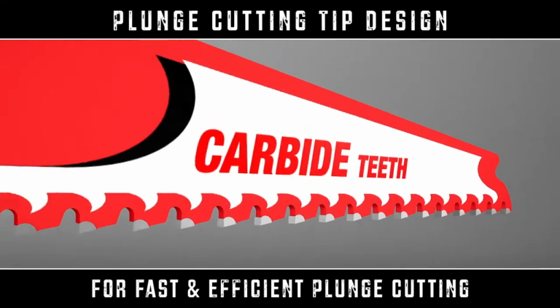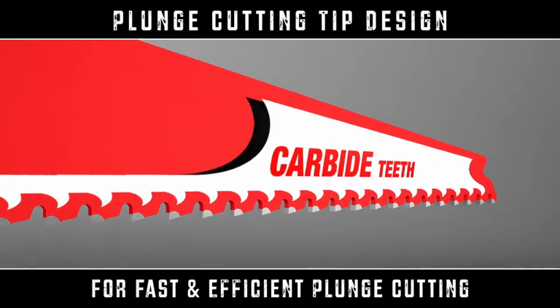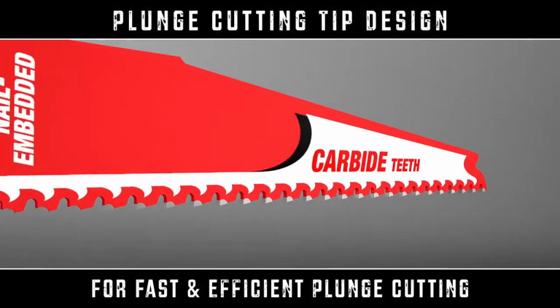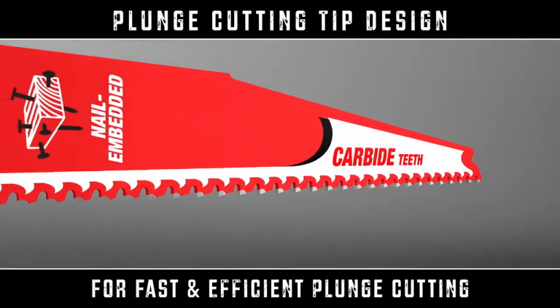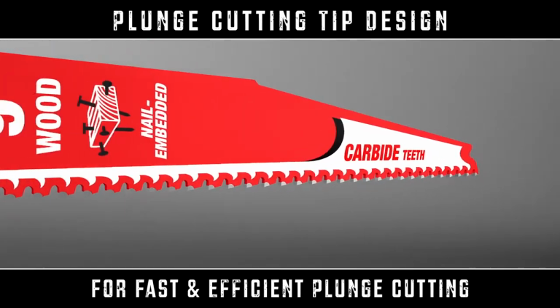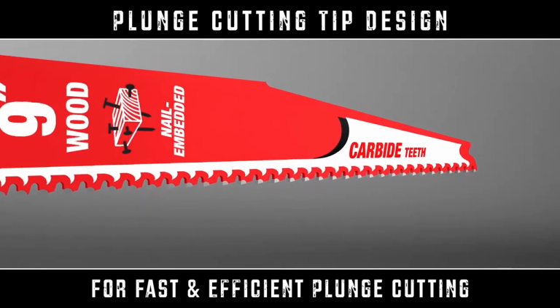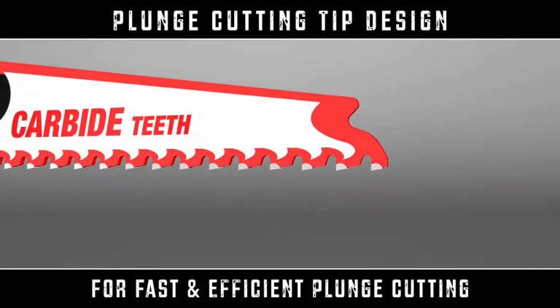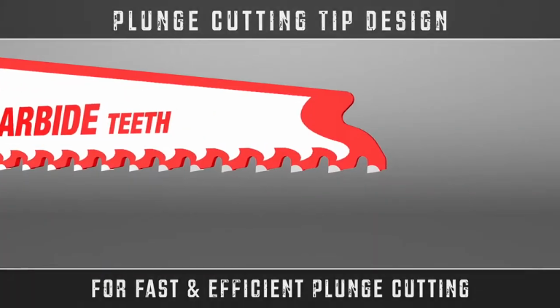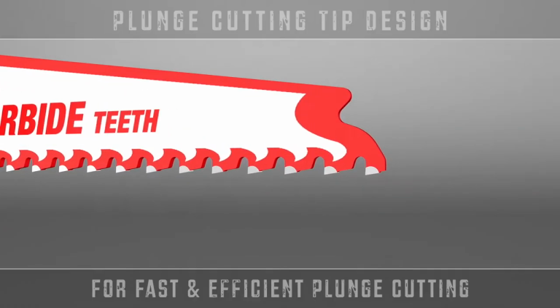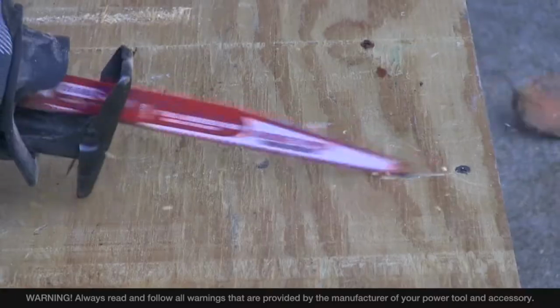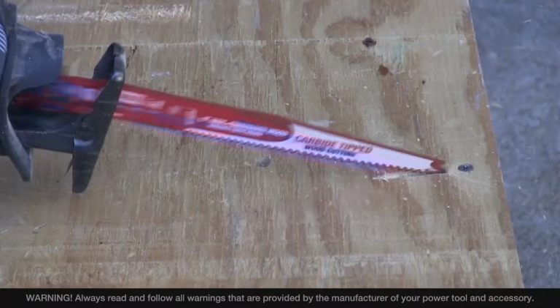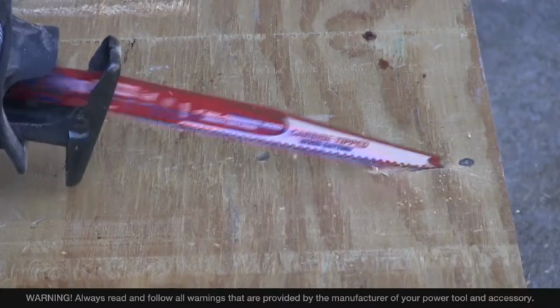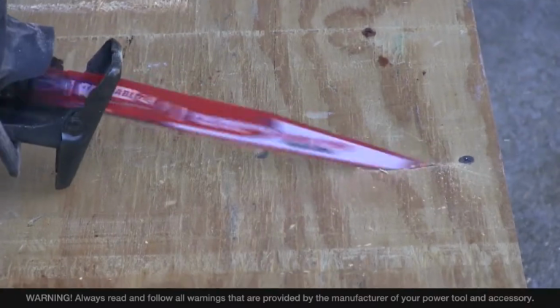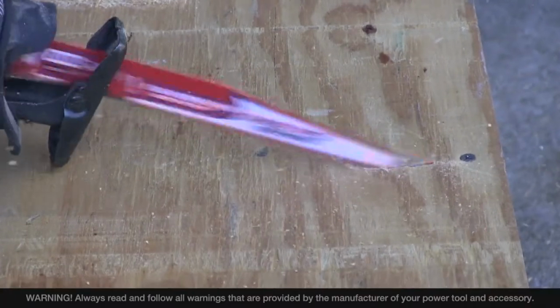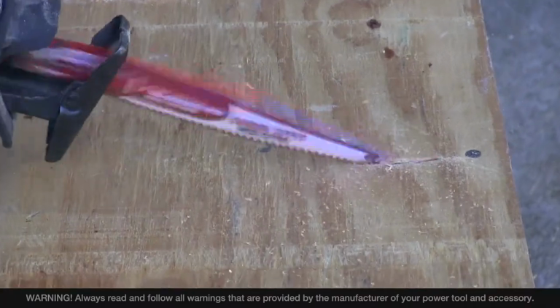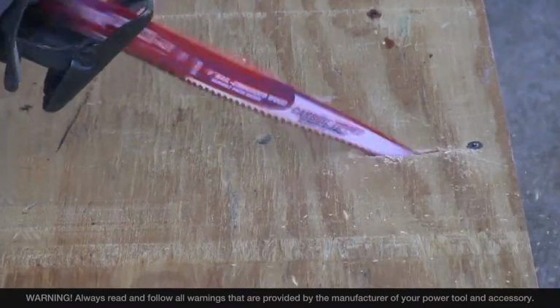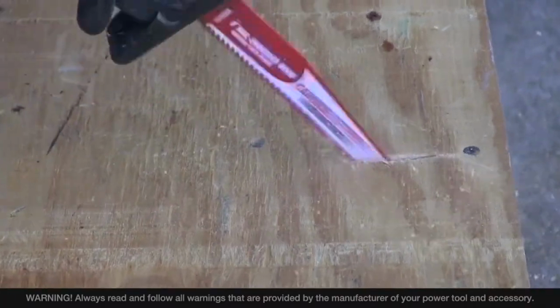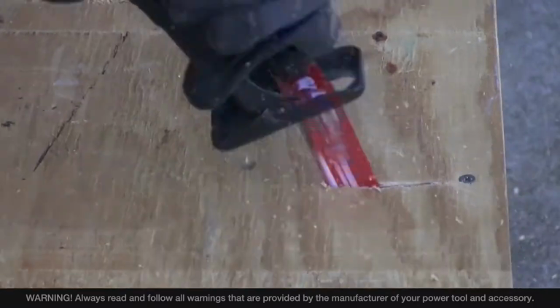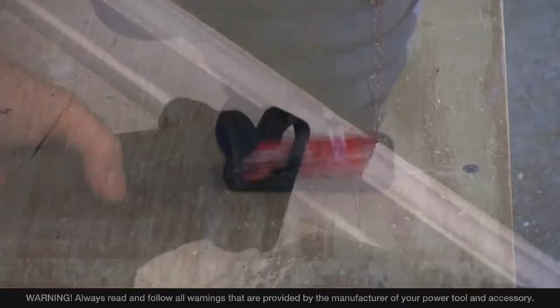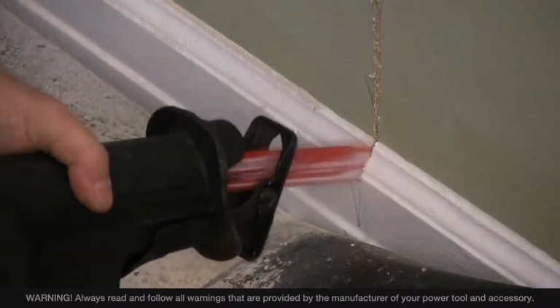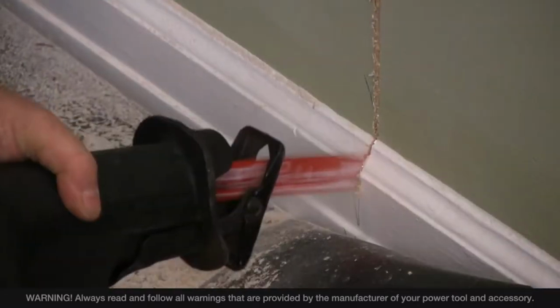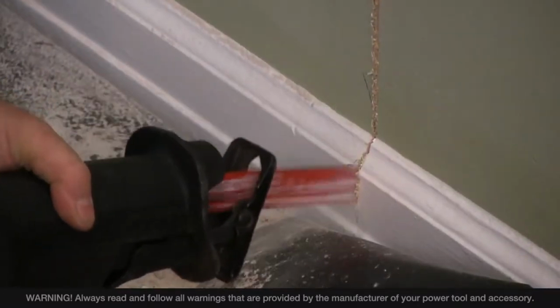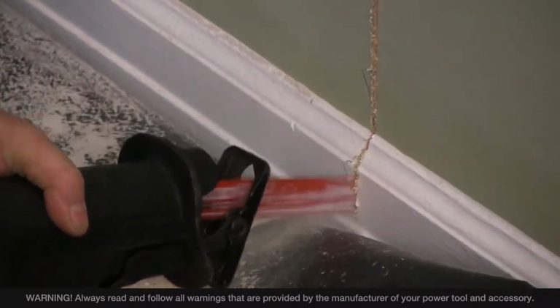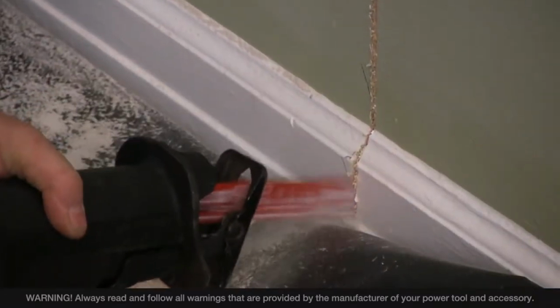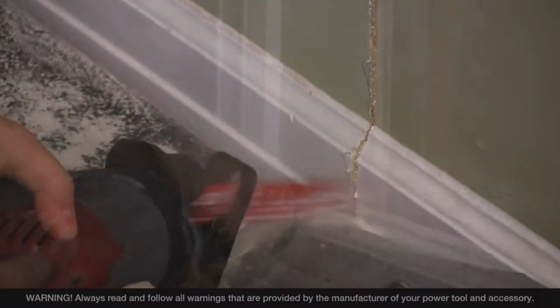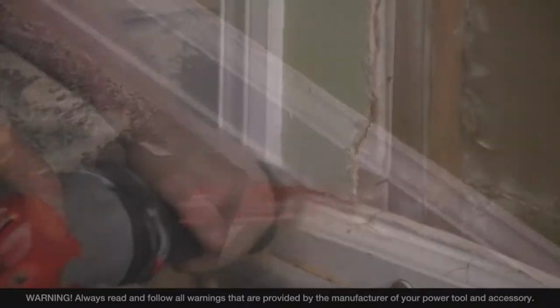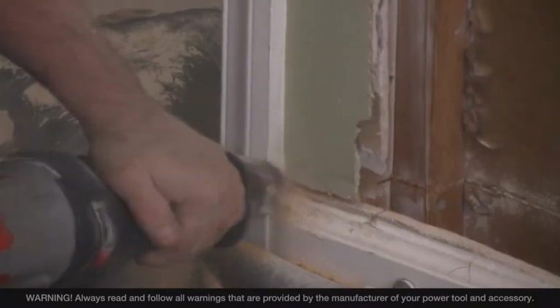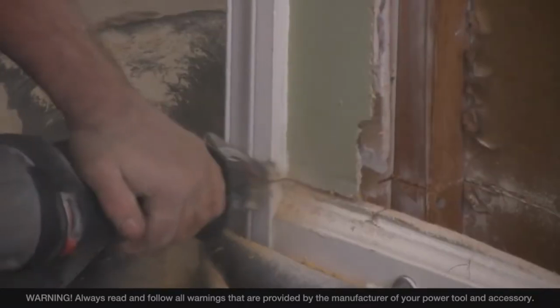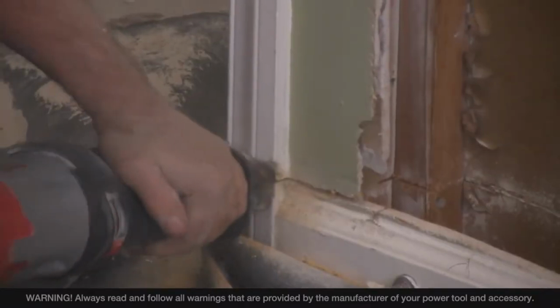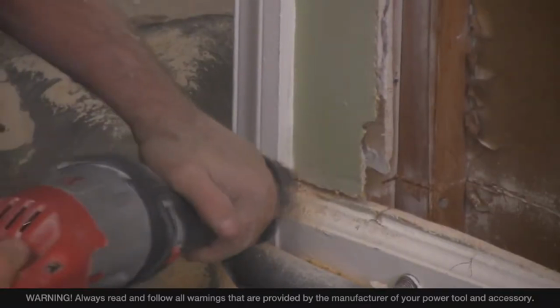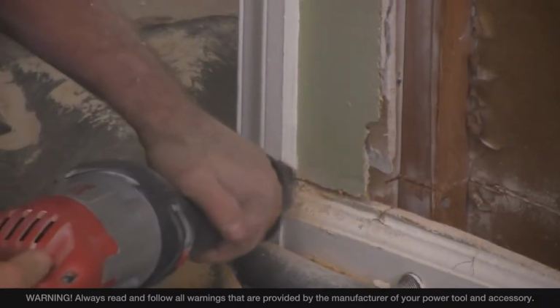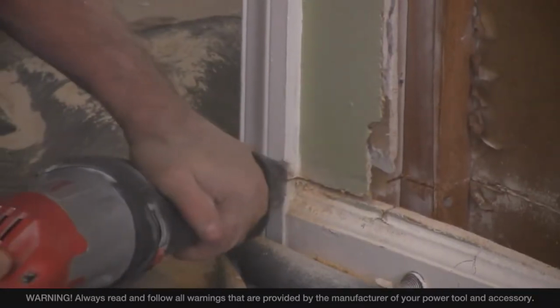Diablo's new plunge tip design ensures quick and easy plunge cutting. So when you're taking on that demolition job that's hiding anything from drywall screws to nail plates to masonry nails,